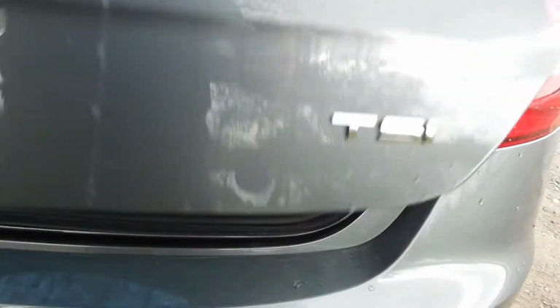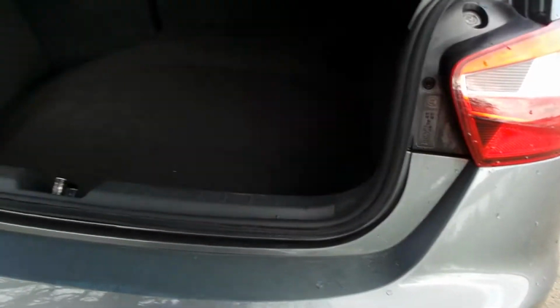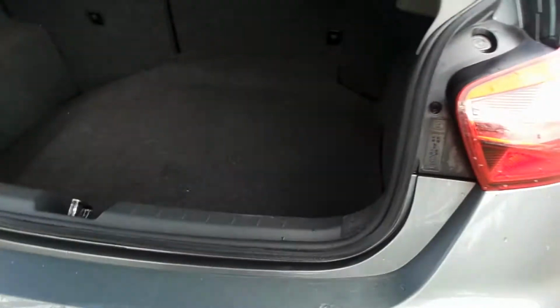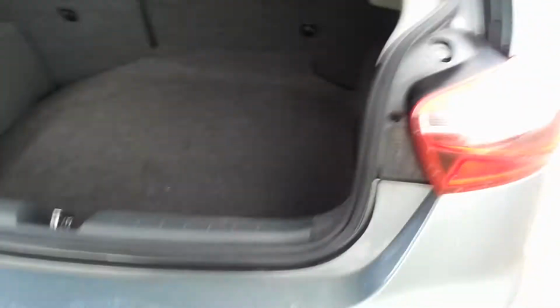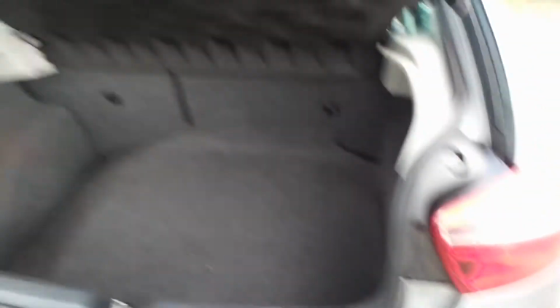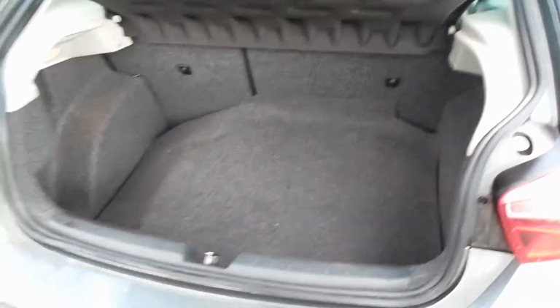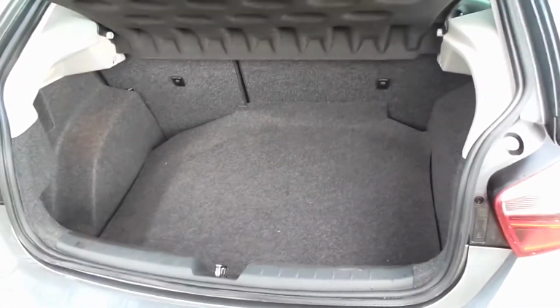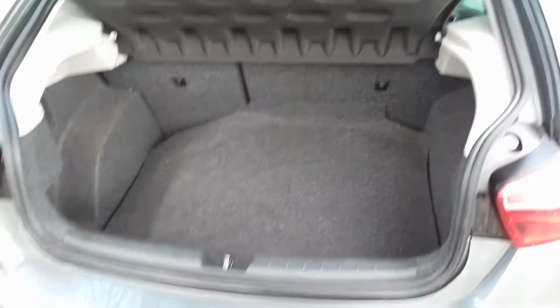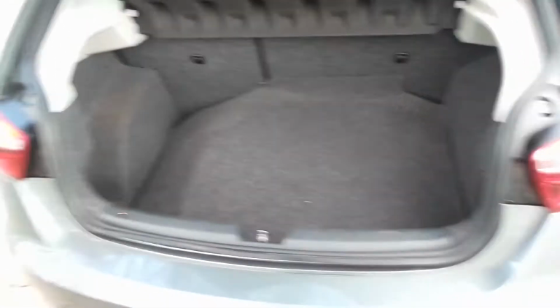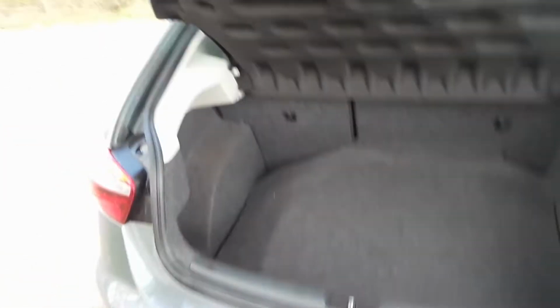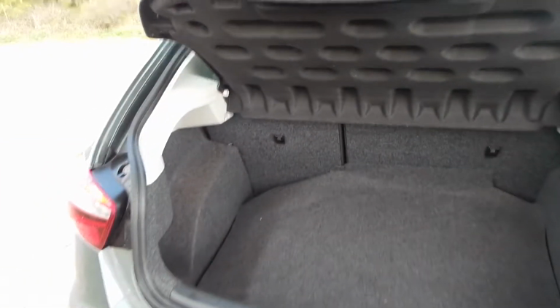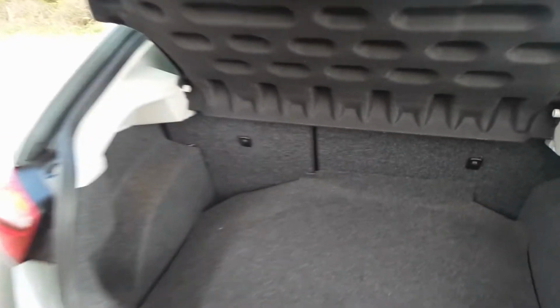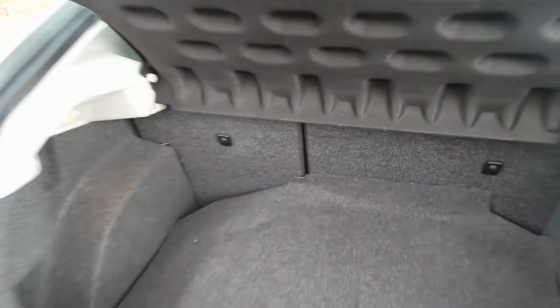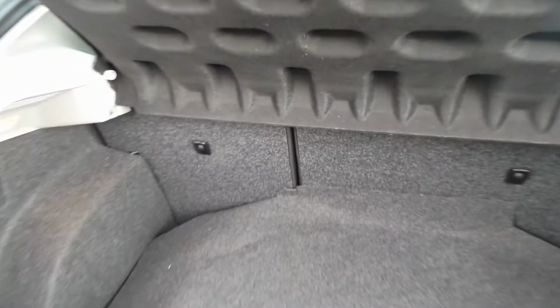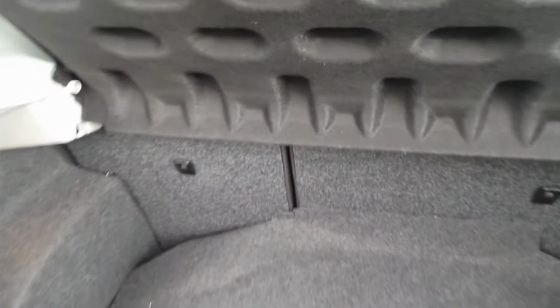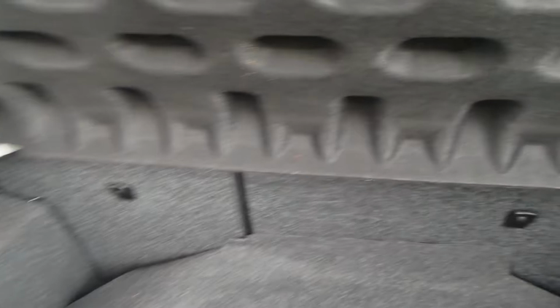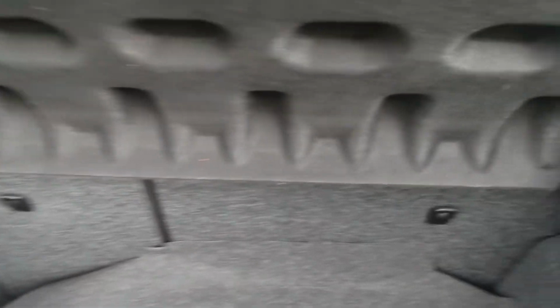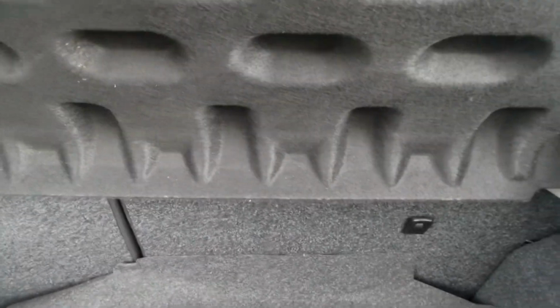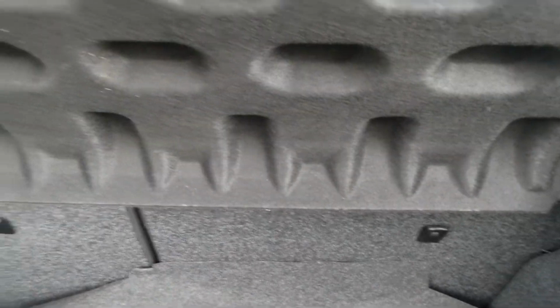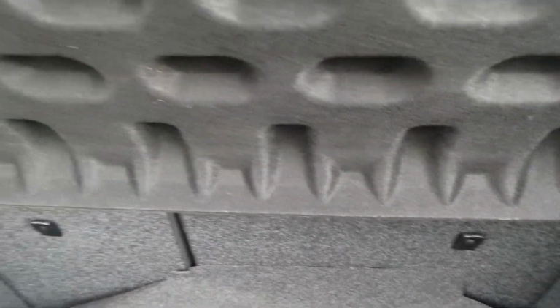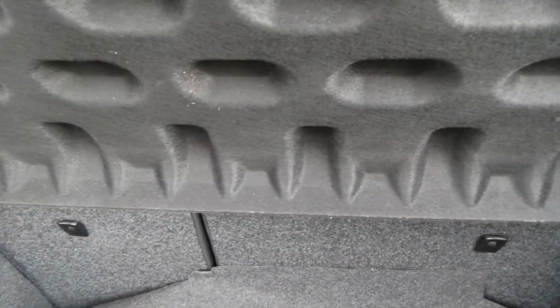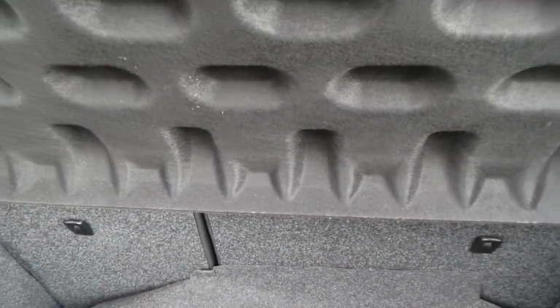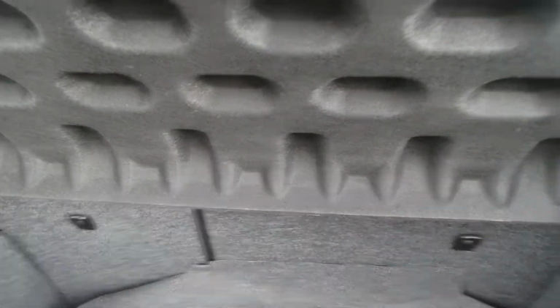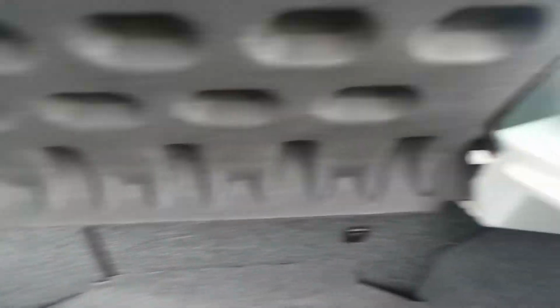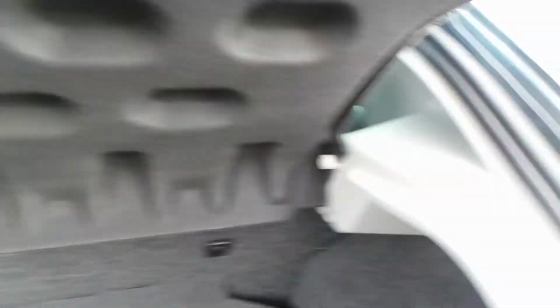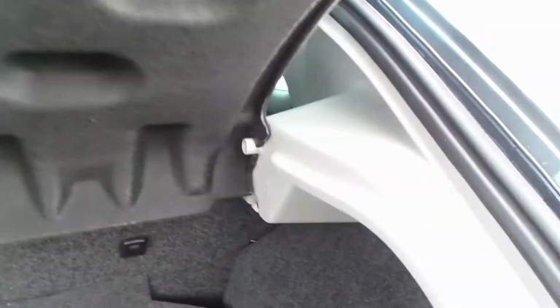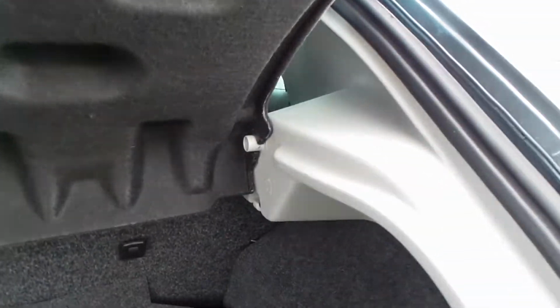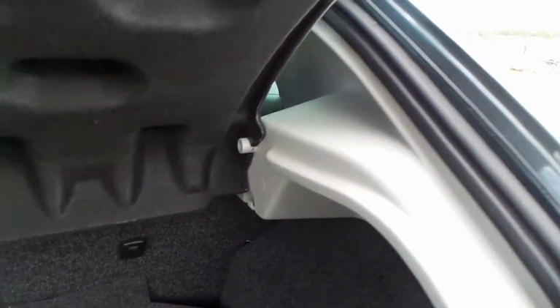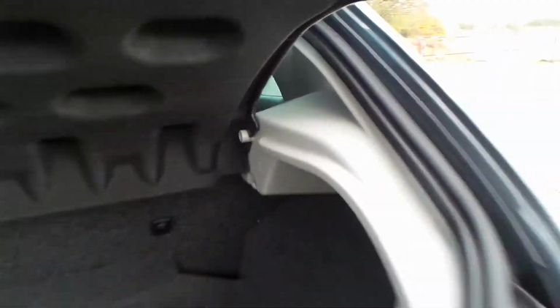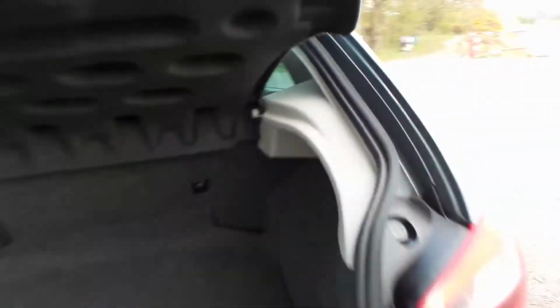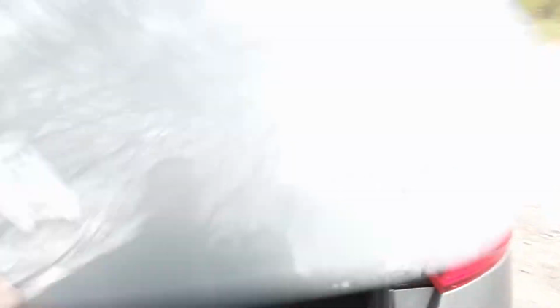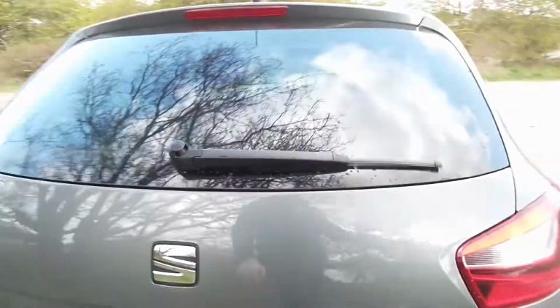The Ibiza does have a reasonable size boot, also with ISOFIX anchorage points and split rear seats, as well as a carrier bag handle hook on each side.